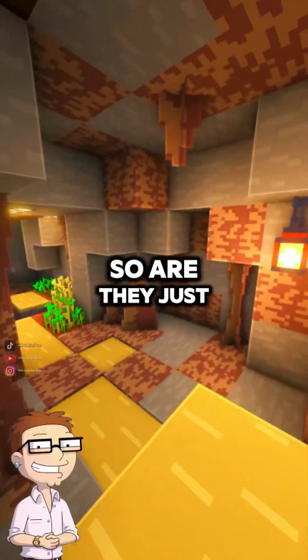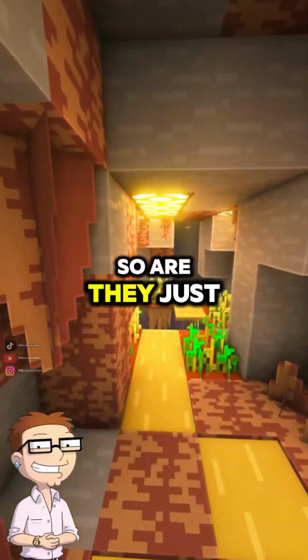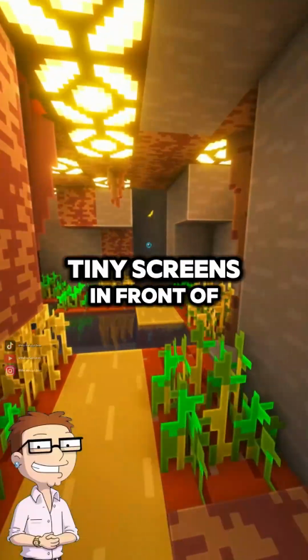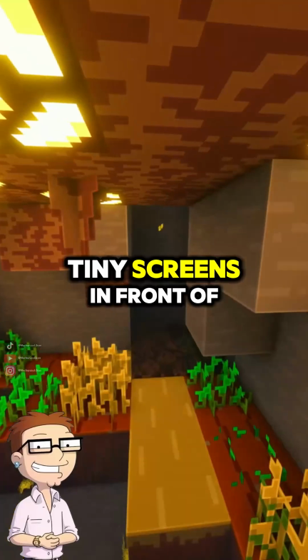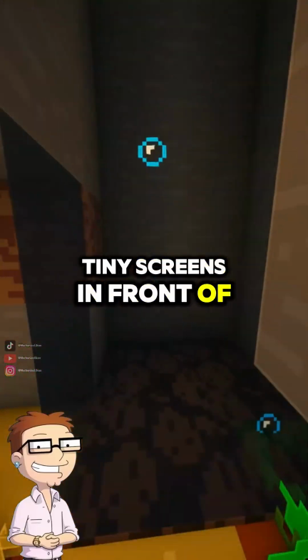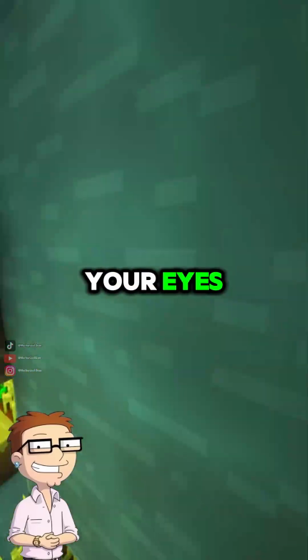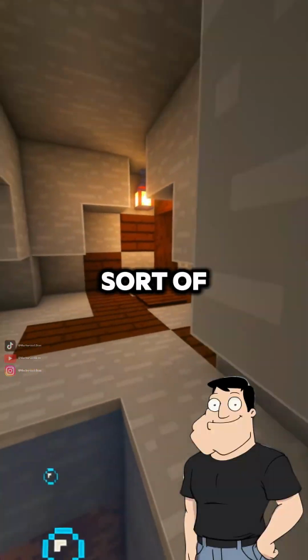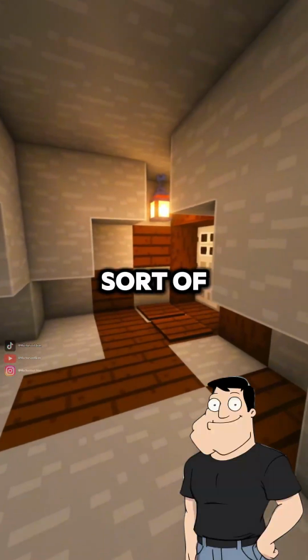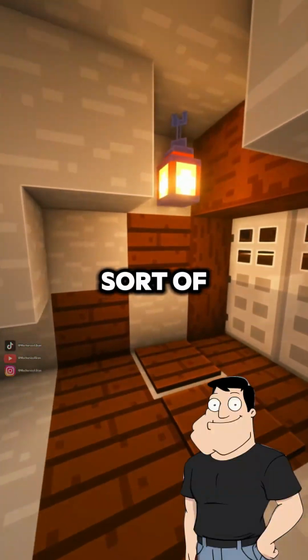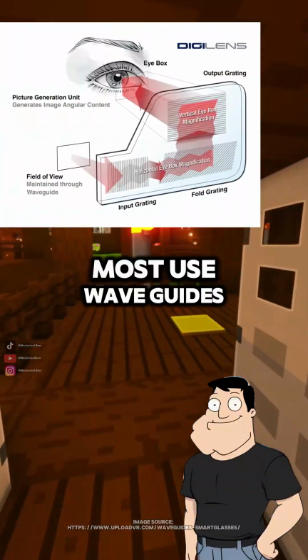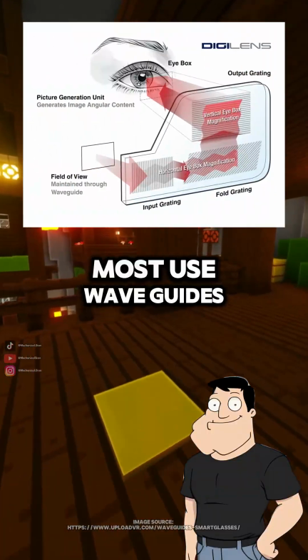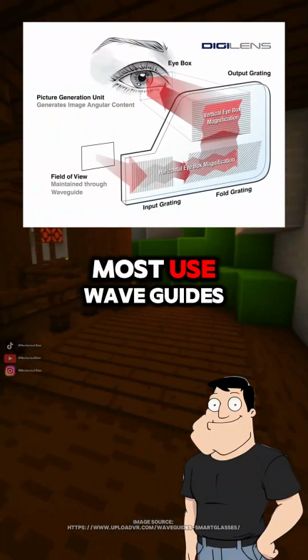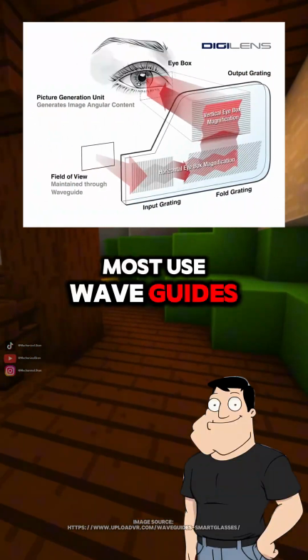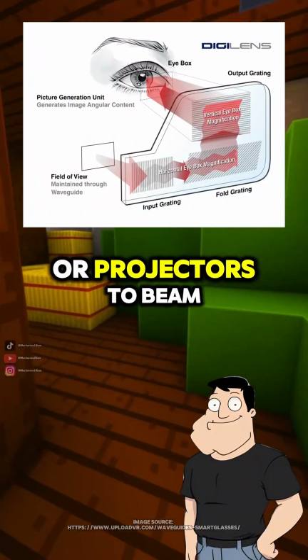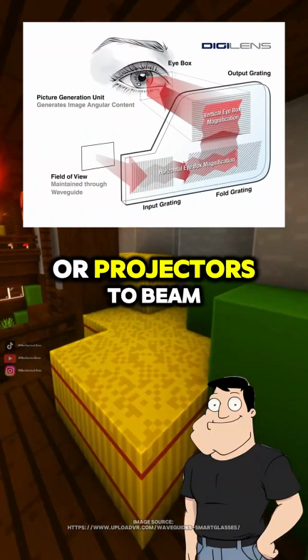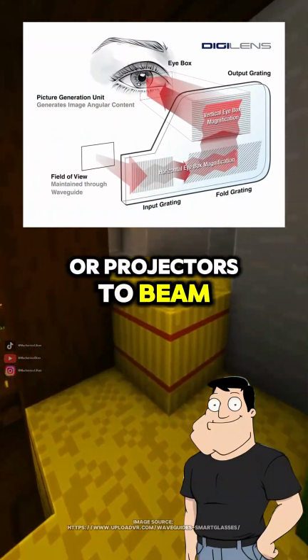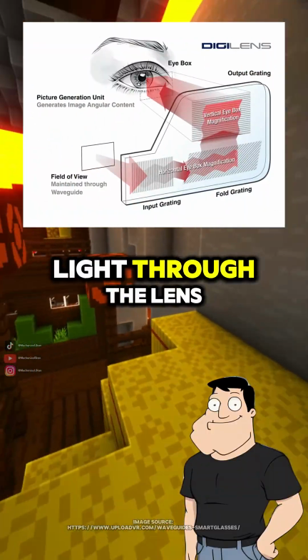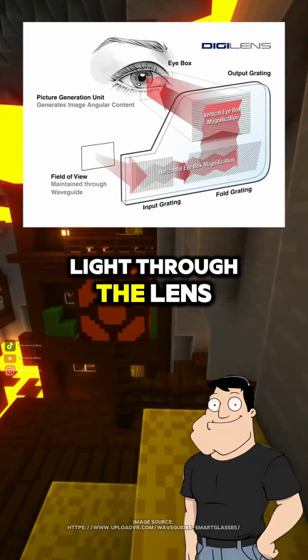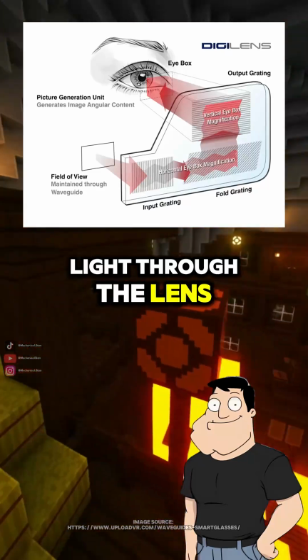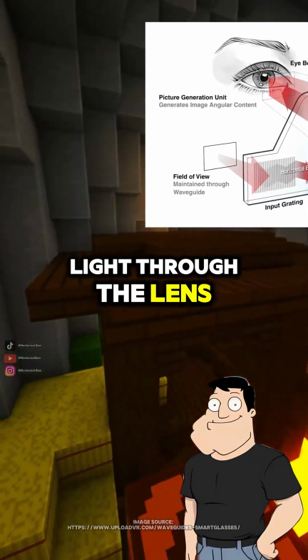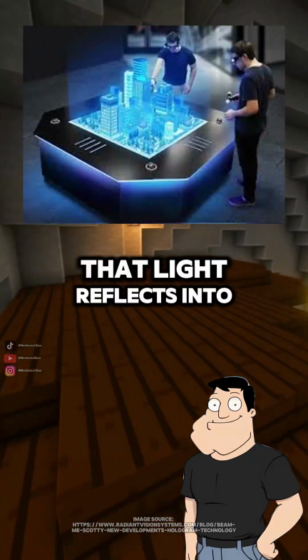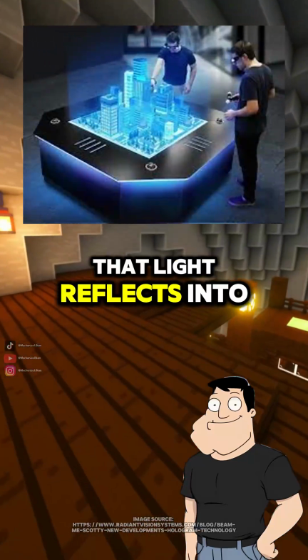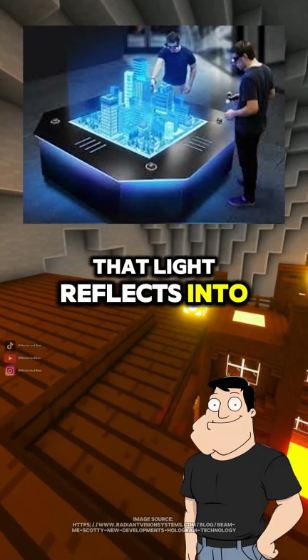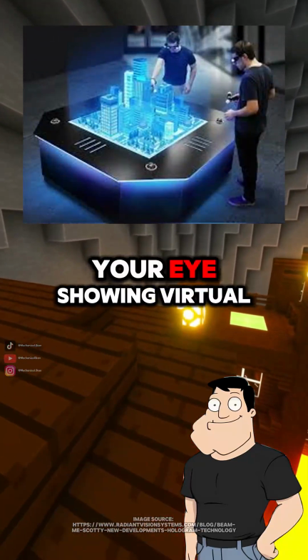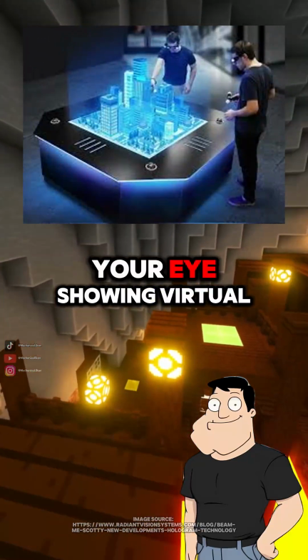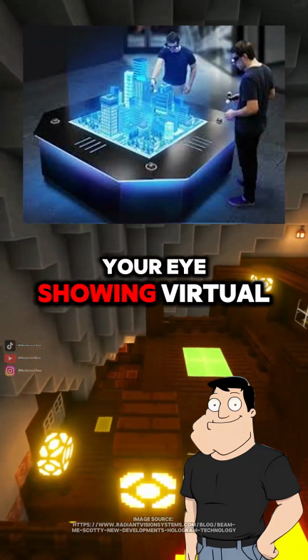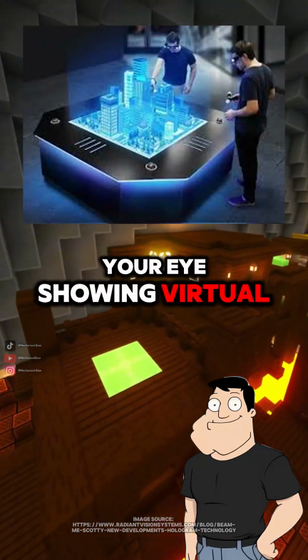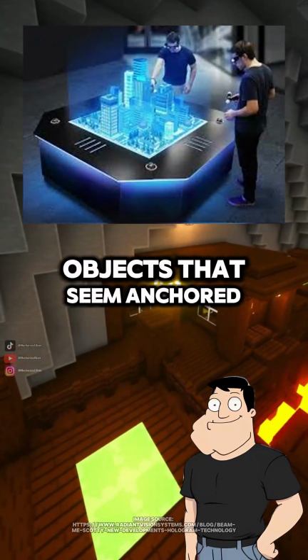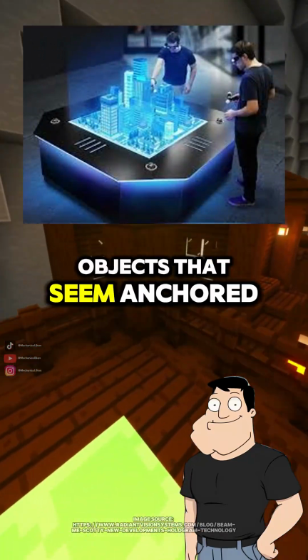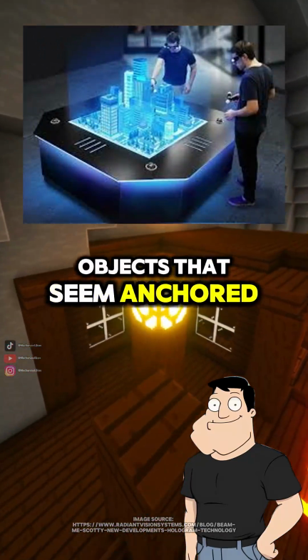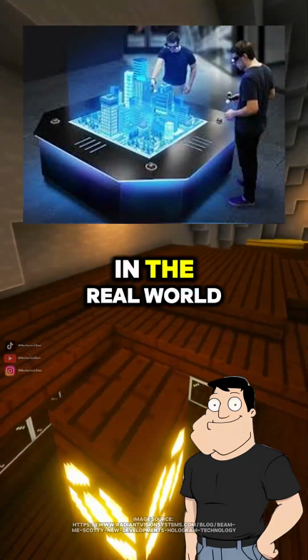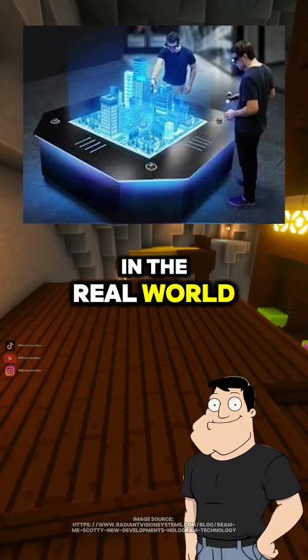So are they just tiny screens in front of your eyes? Sort of. Most use waveguides or projectors to beam light through the lens. That light reflects into your eye, showing virtual objects that seem anchored in the real world.